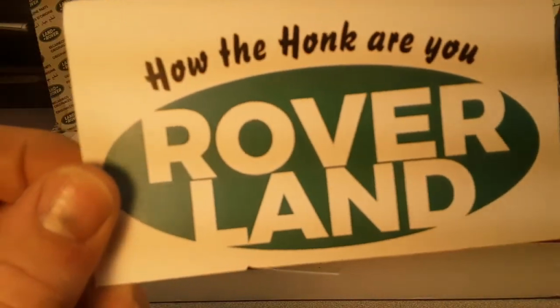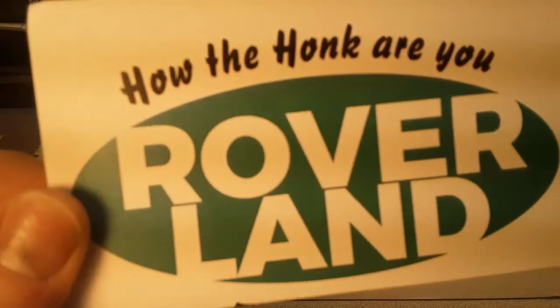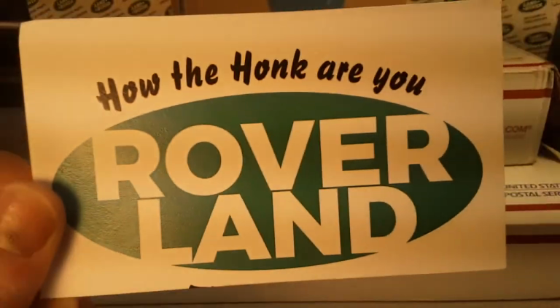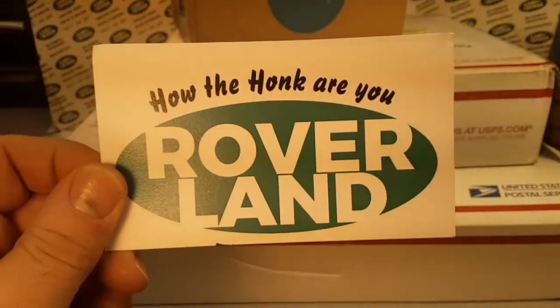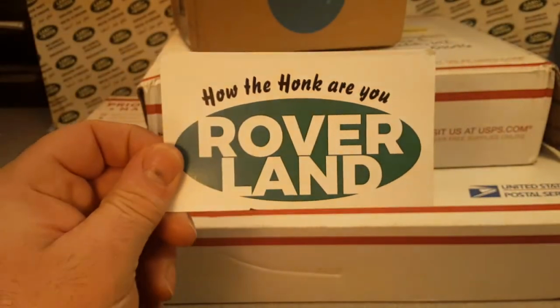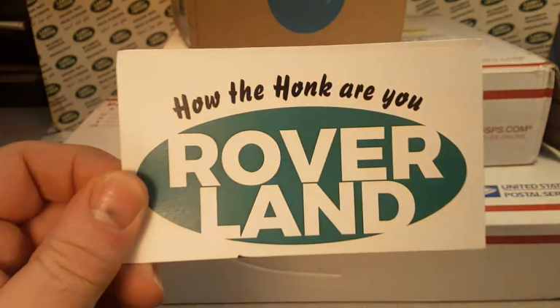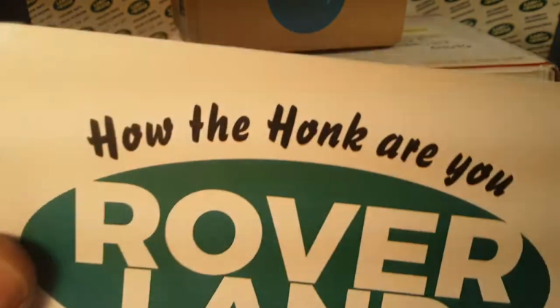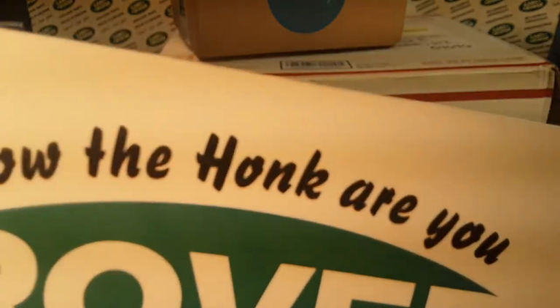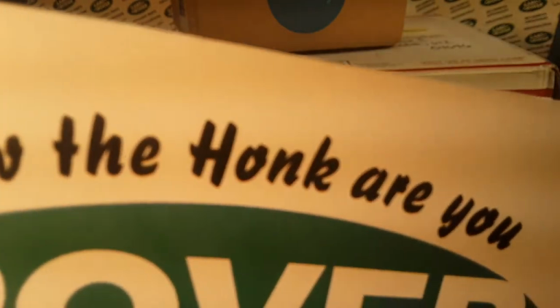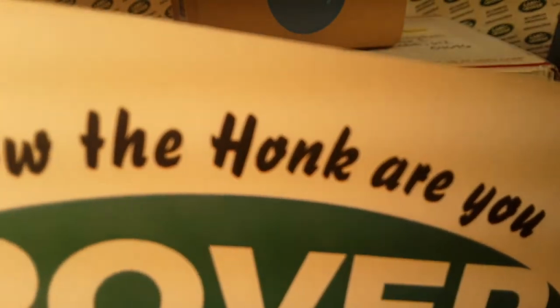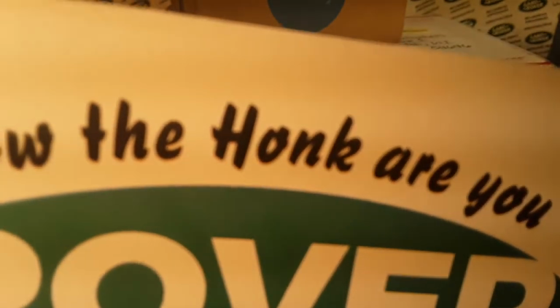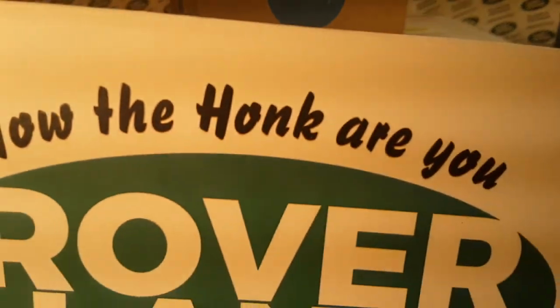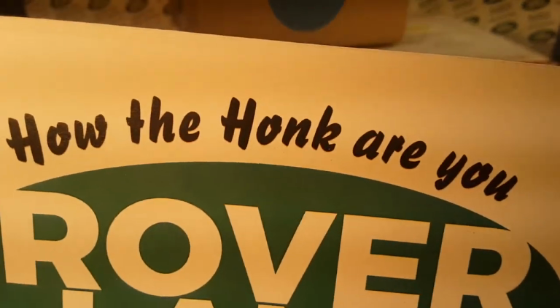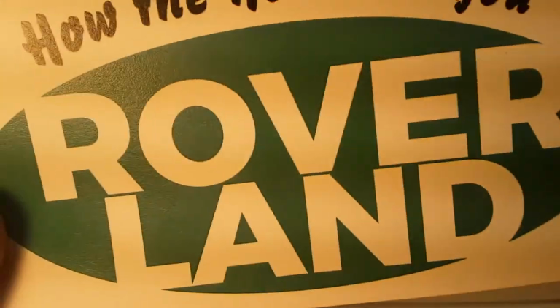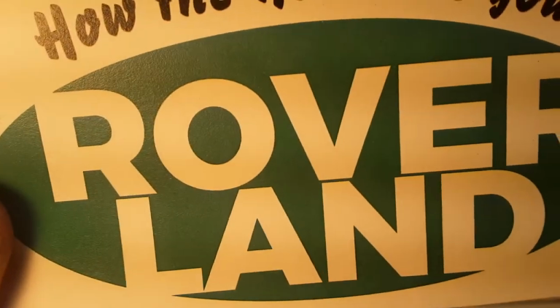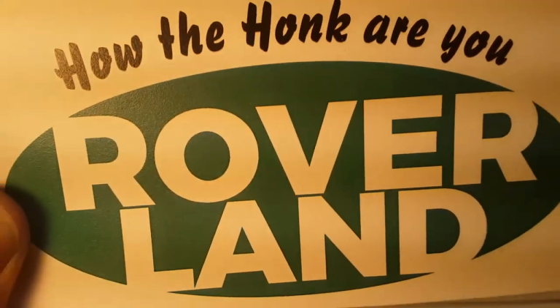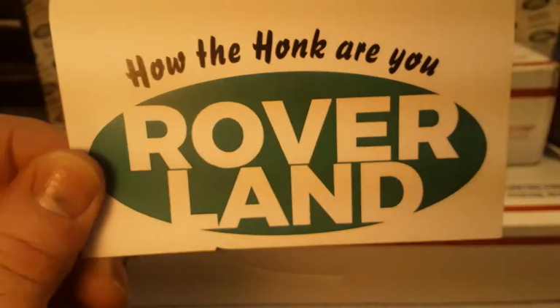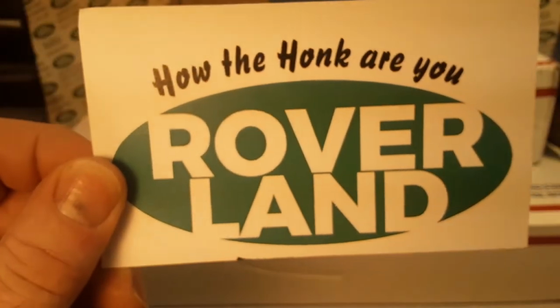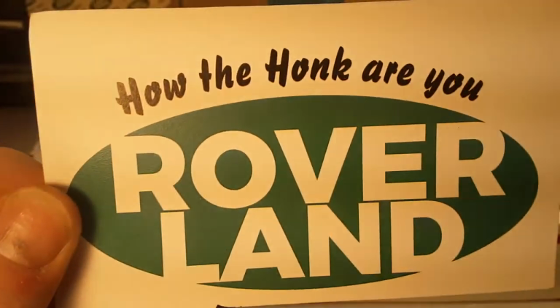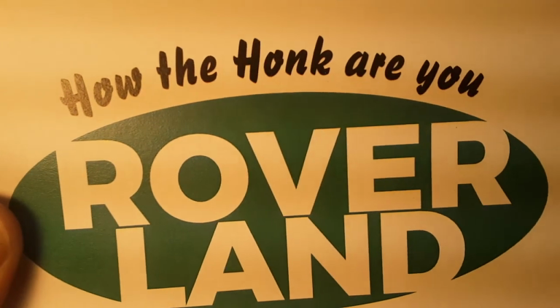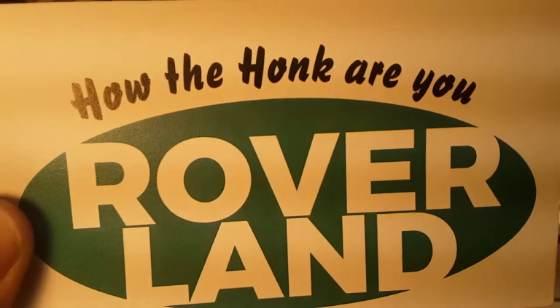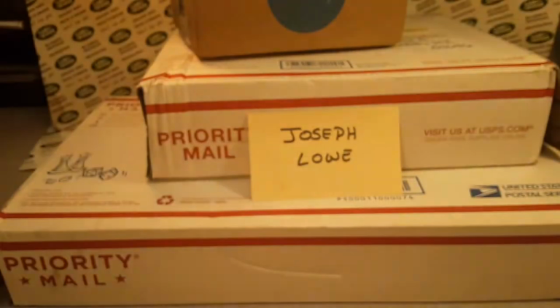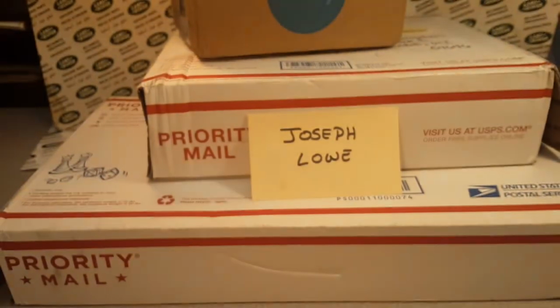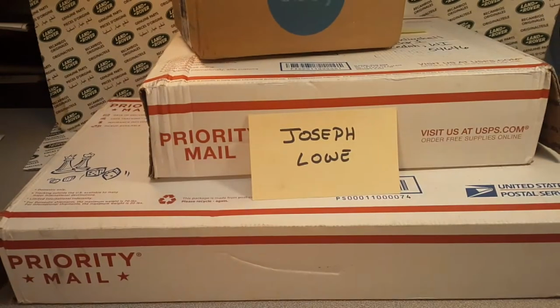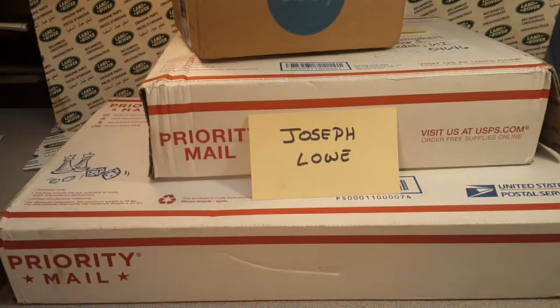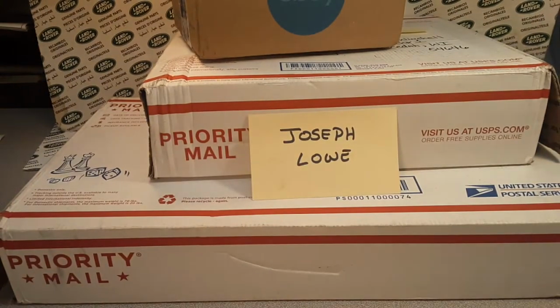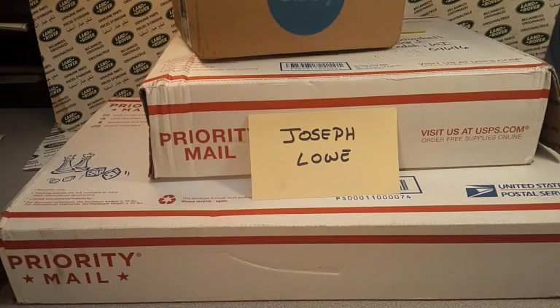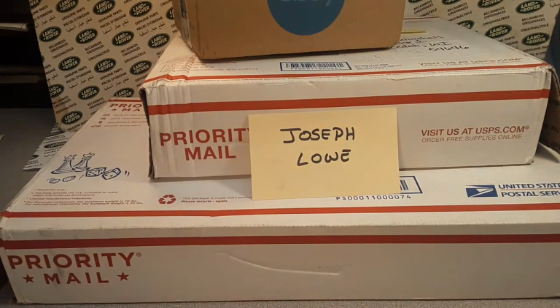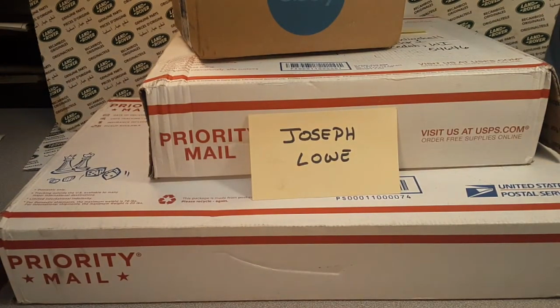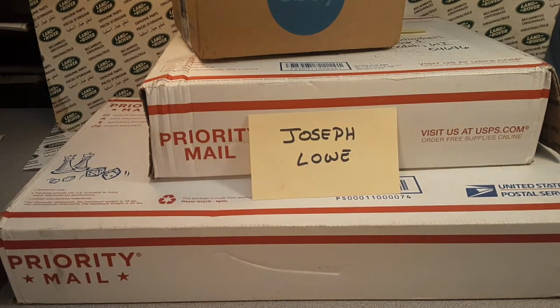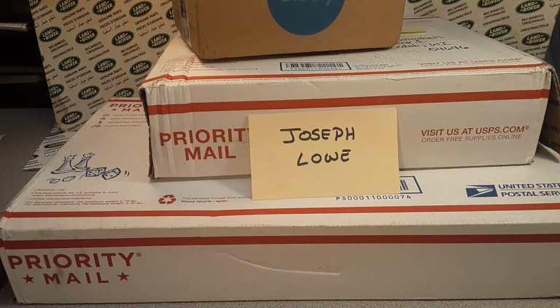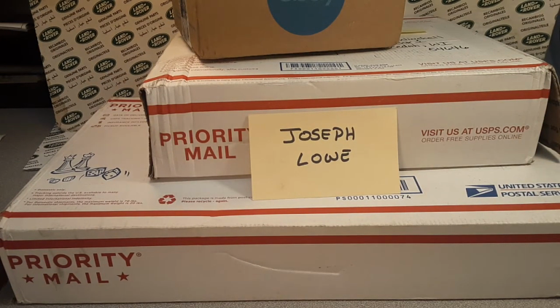Welcome to Rover Land! How are ya? I got a special unboxing Saturday for you today, and boy, this is going to be something else.